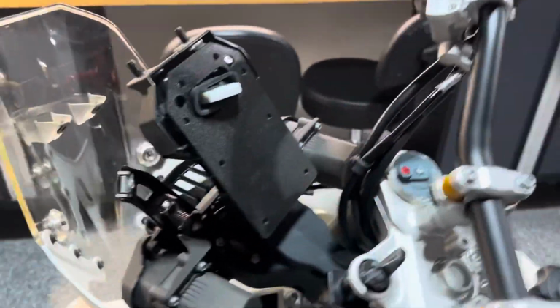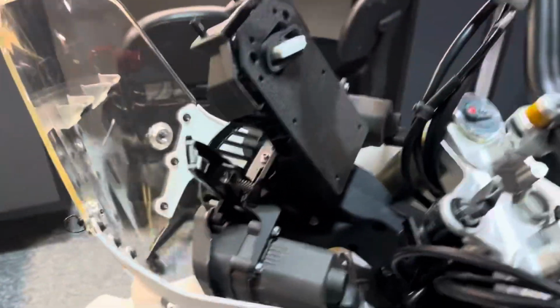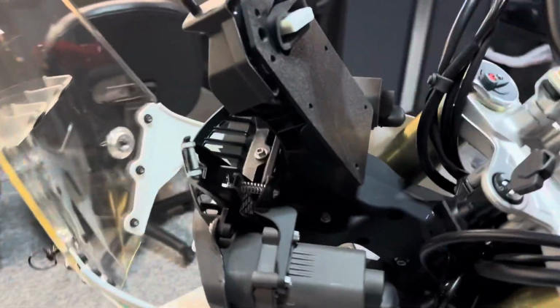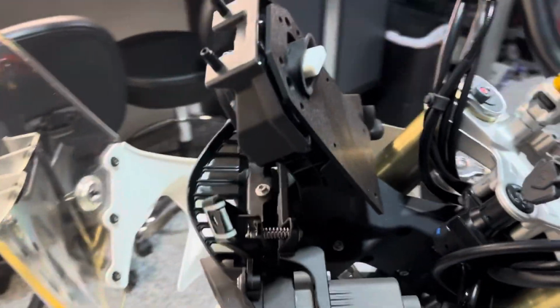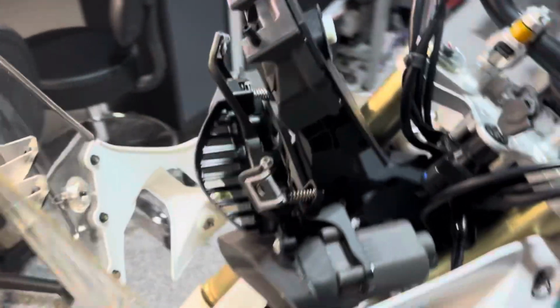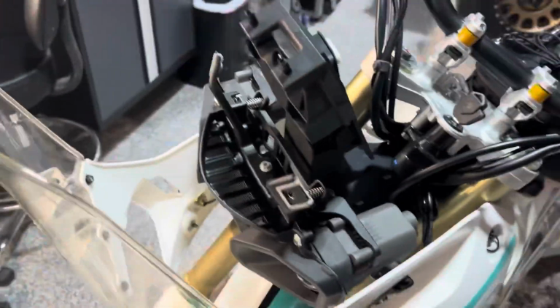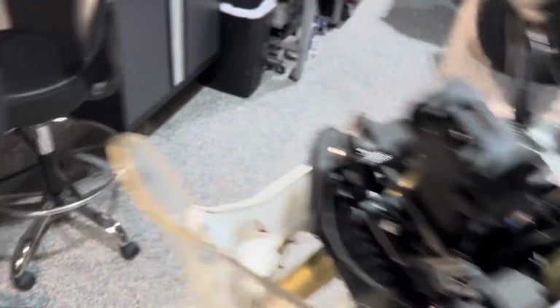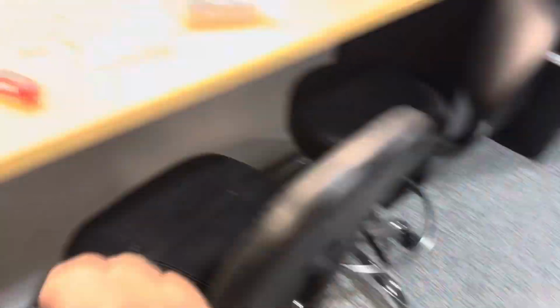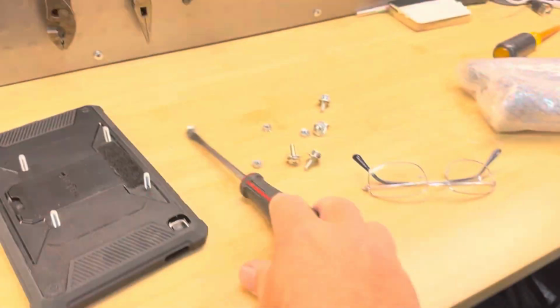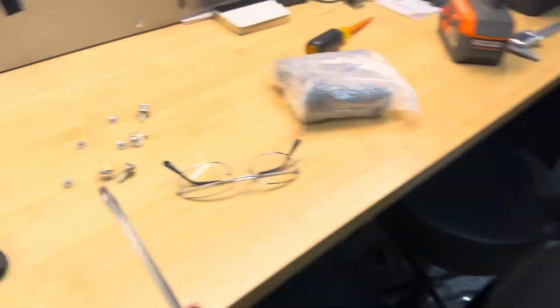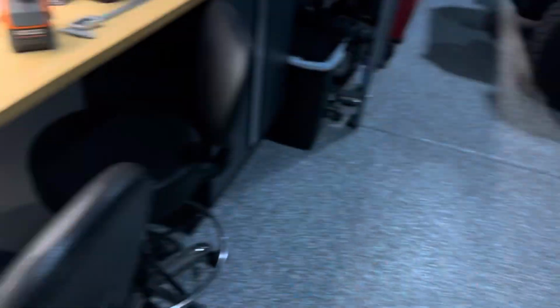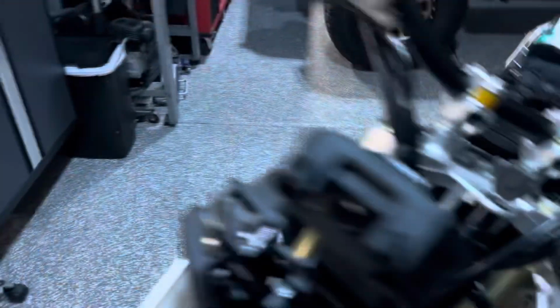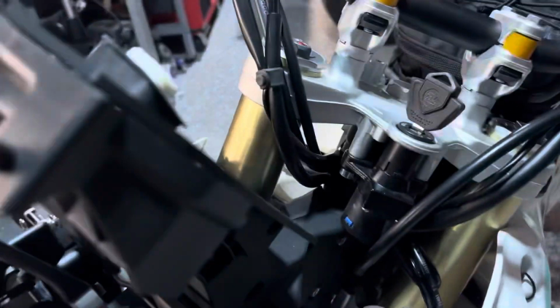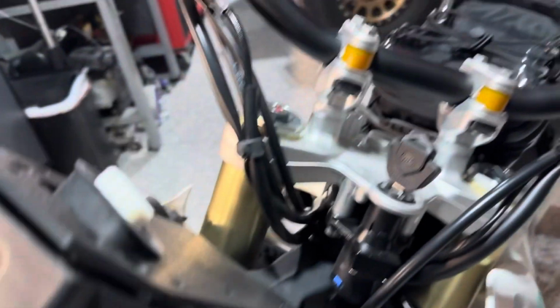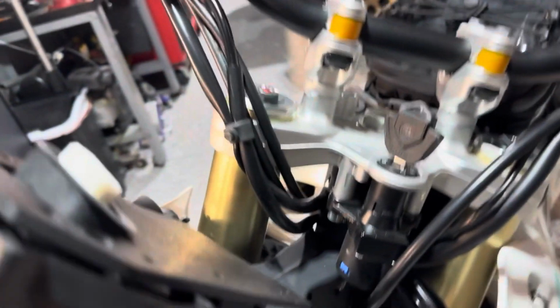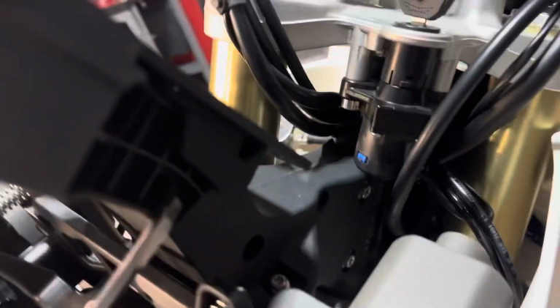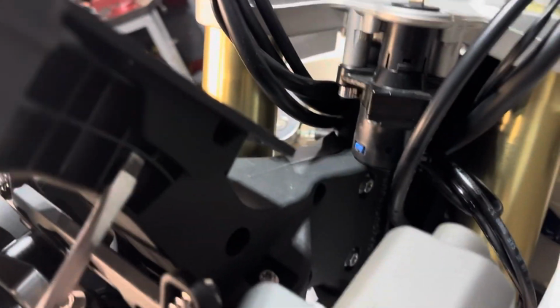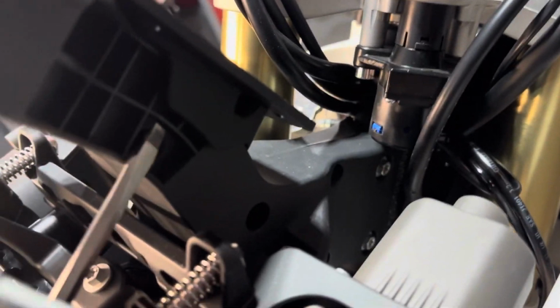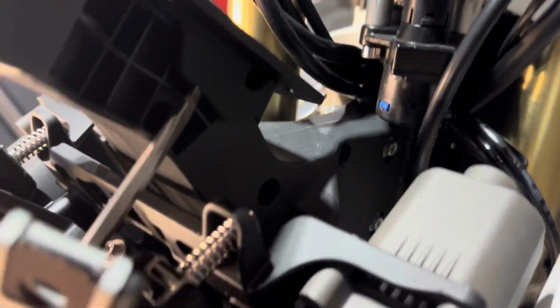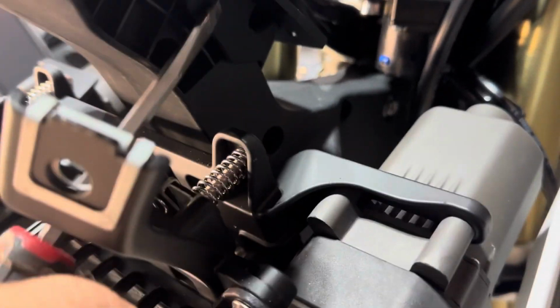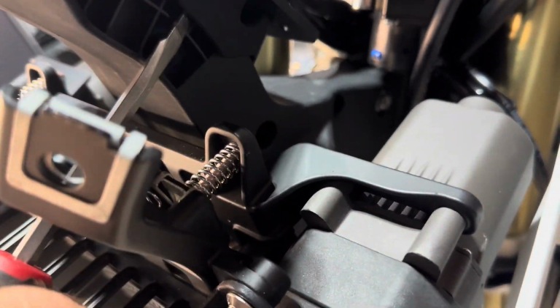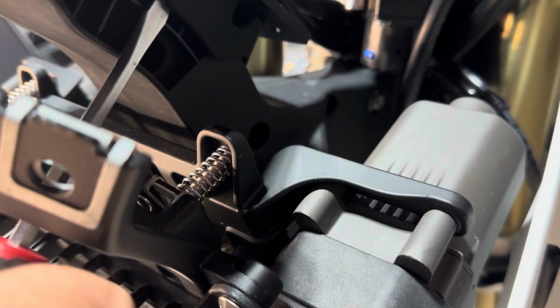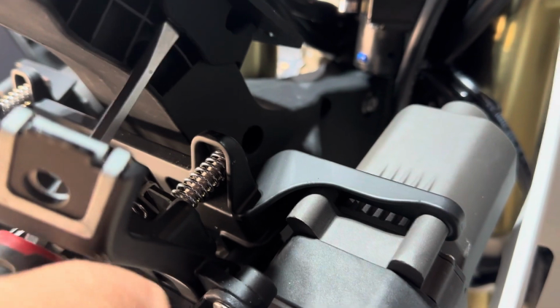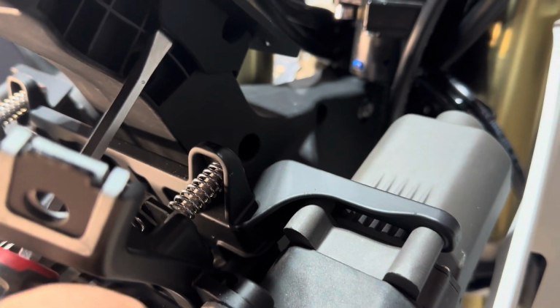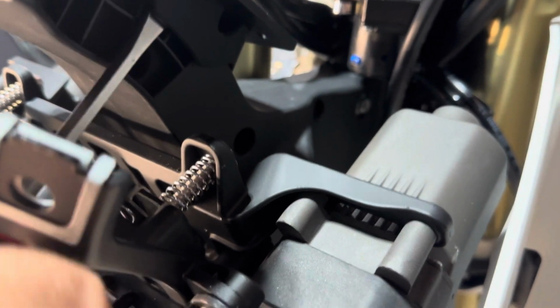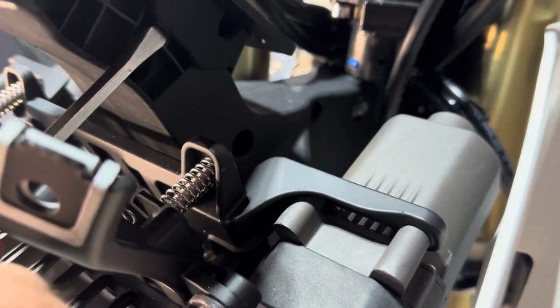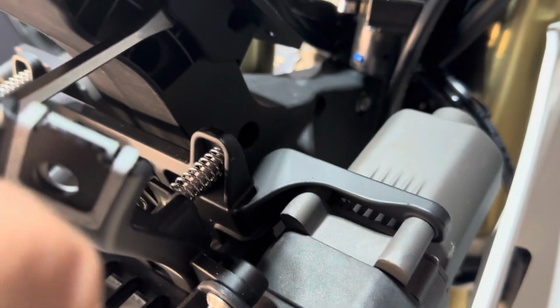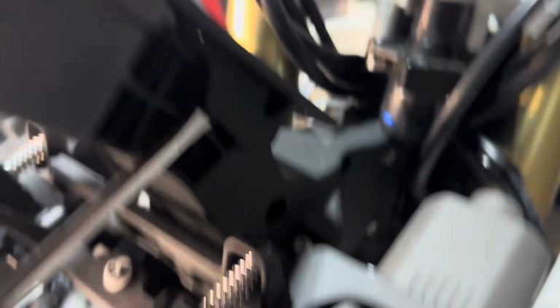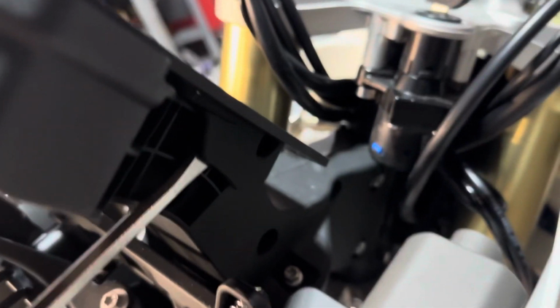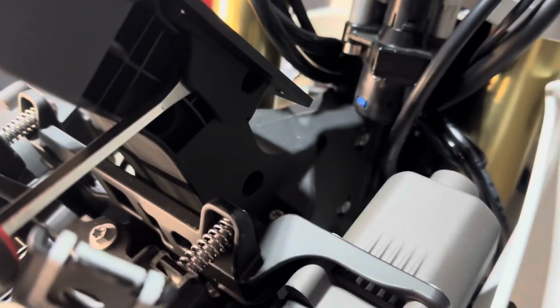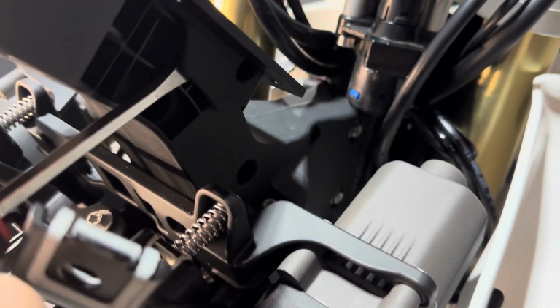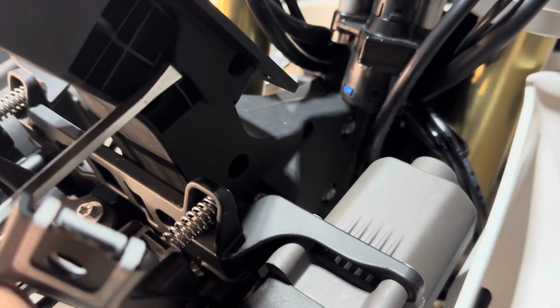That will not pop off easily. In fact, to remove it, you probably want to take a screwdriver and just put it in behind this side right here and pop it off. That's going to be your best bet for removing it.